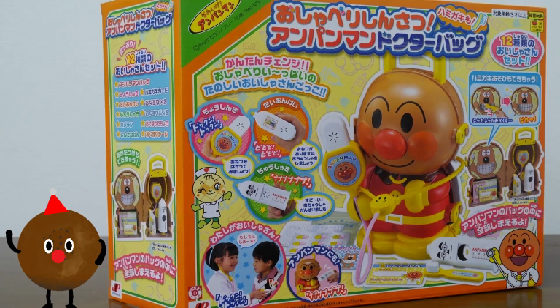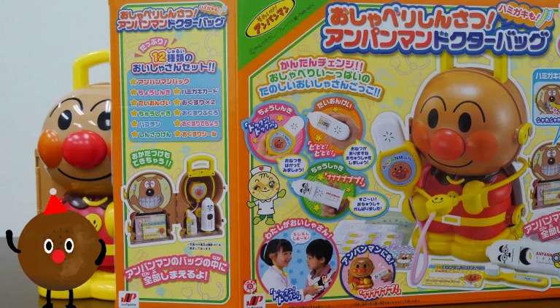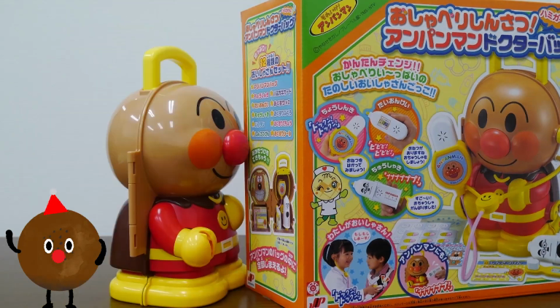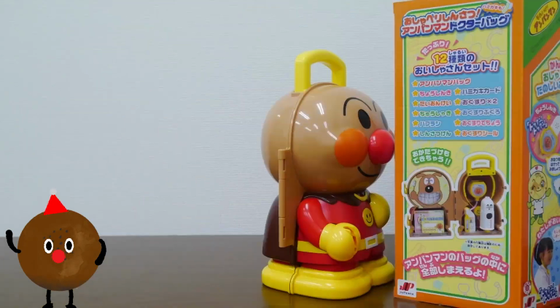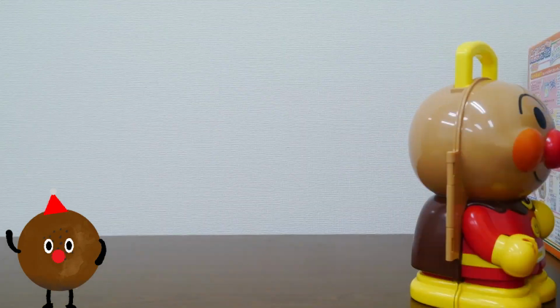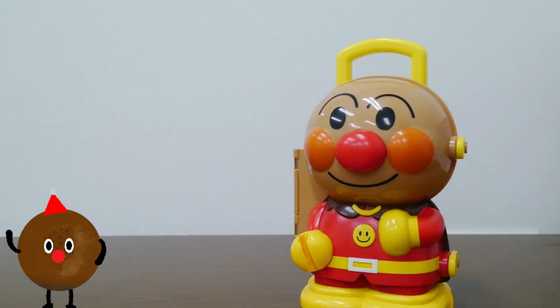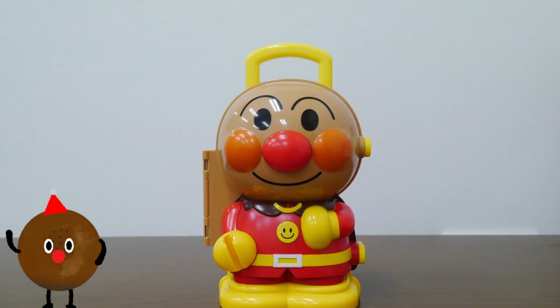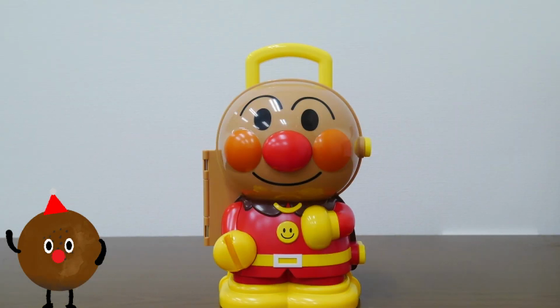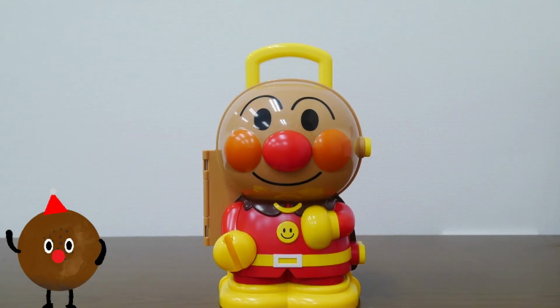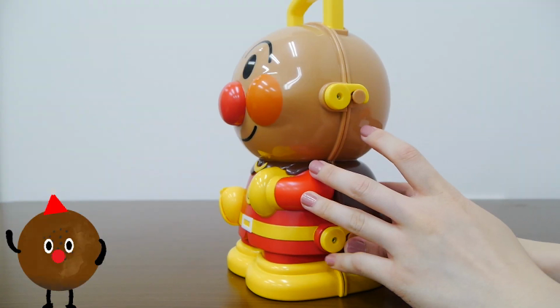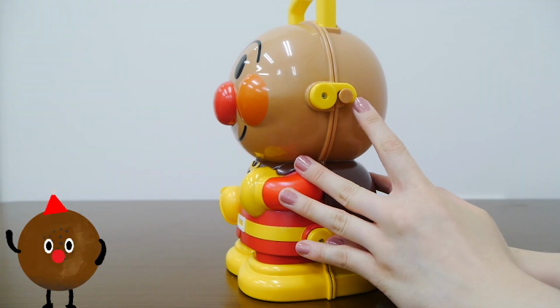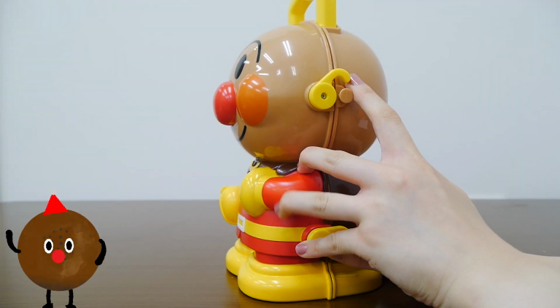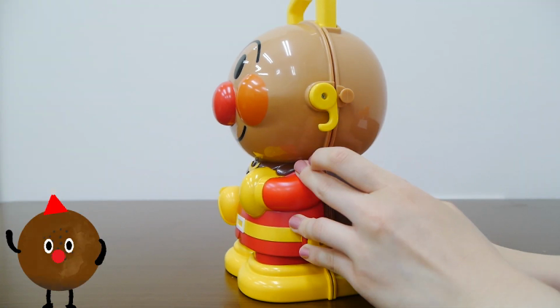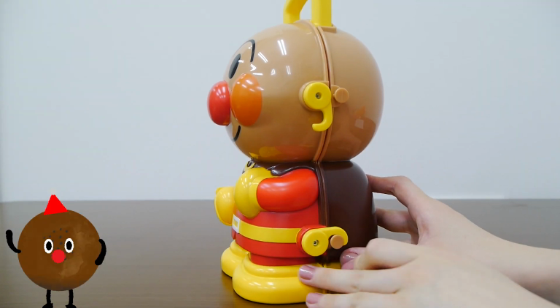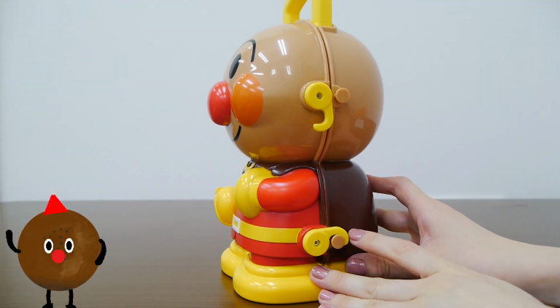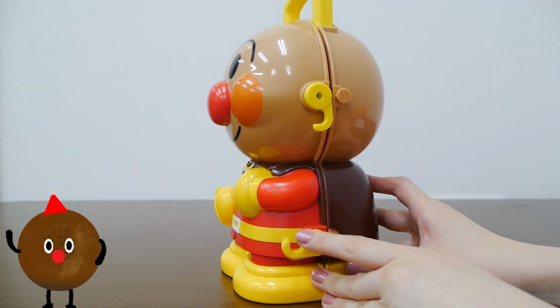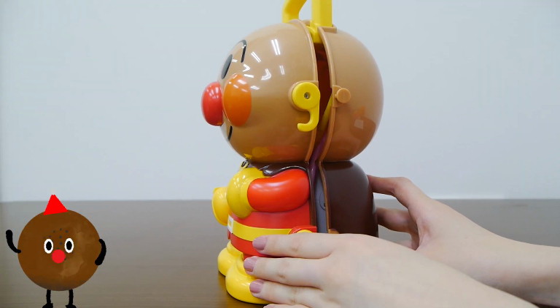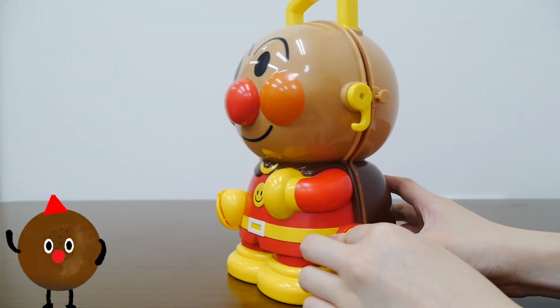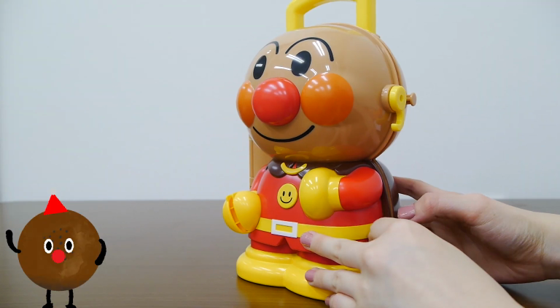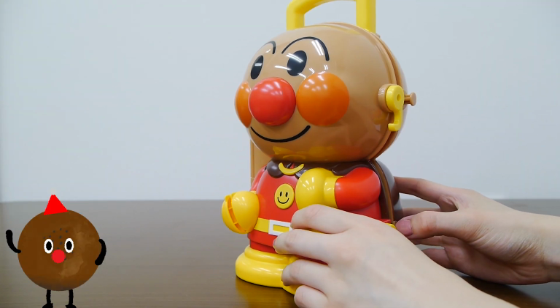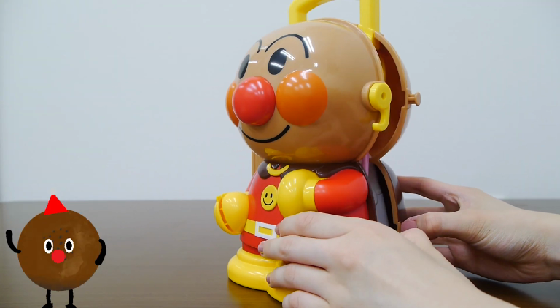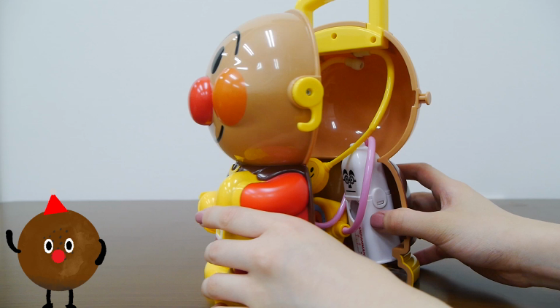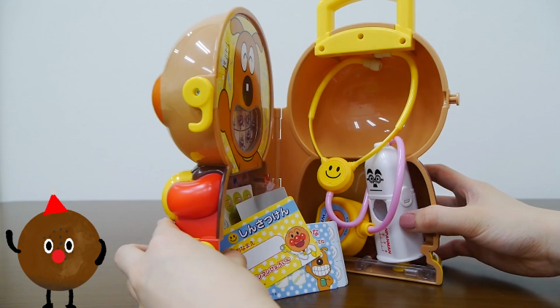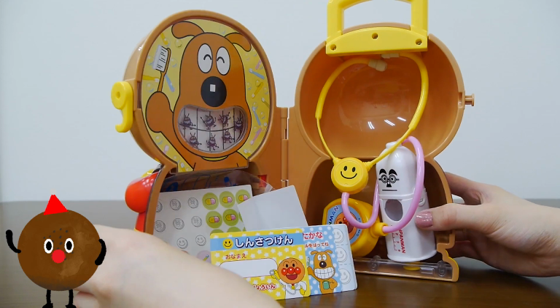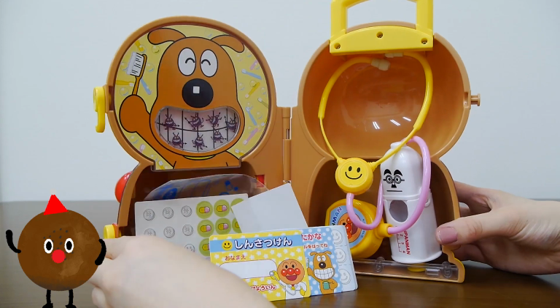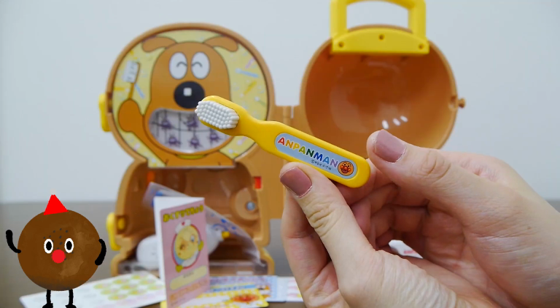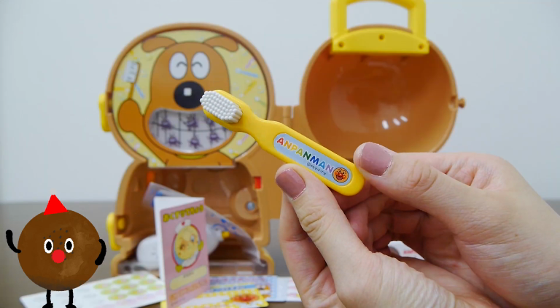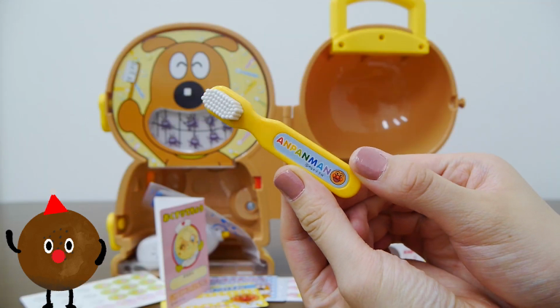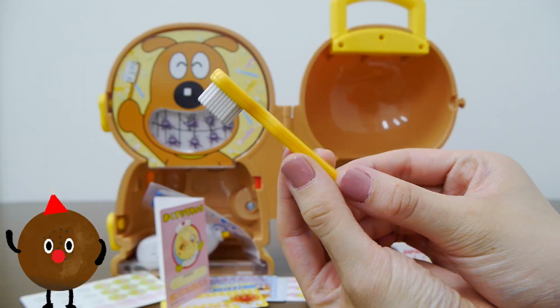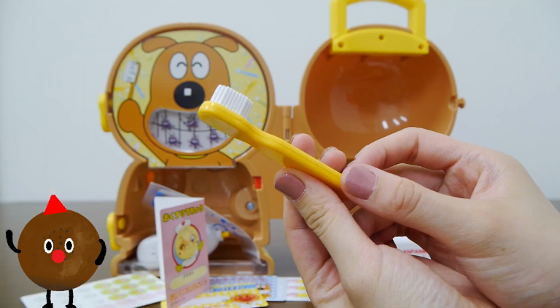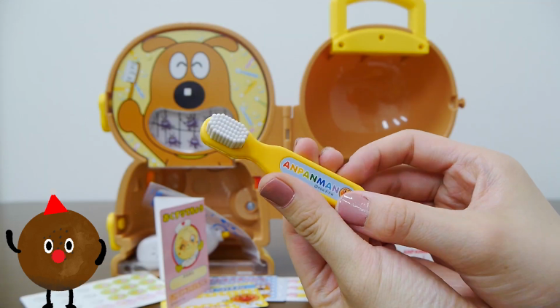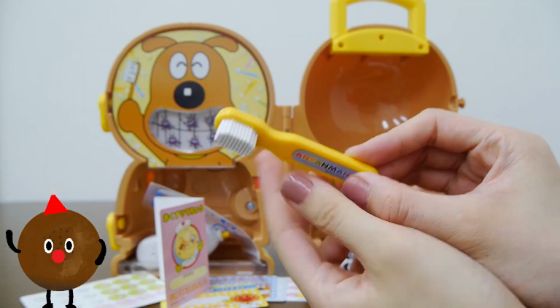Hello there! Today we're going to play with Antpanman's doctor's bag. Let's see what's inside. Oh cool! A toothbrush!